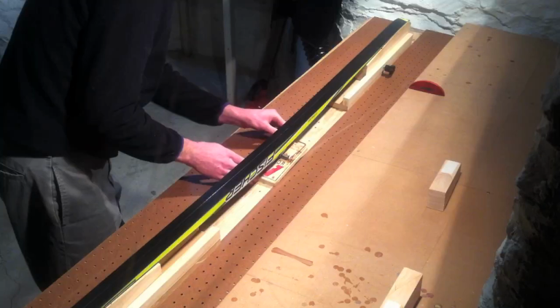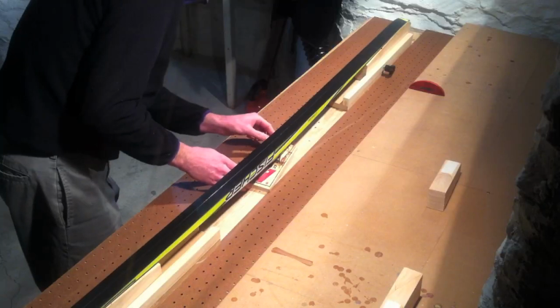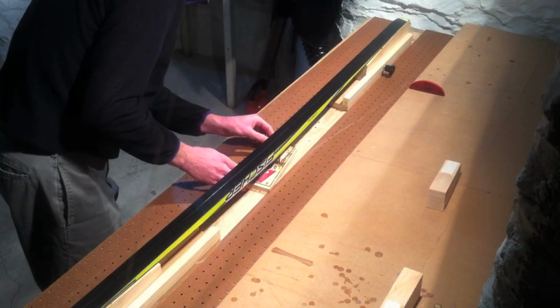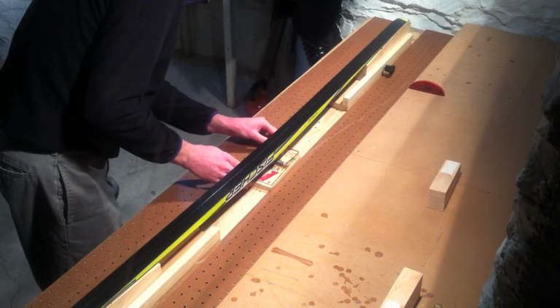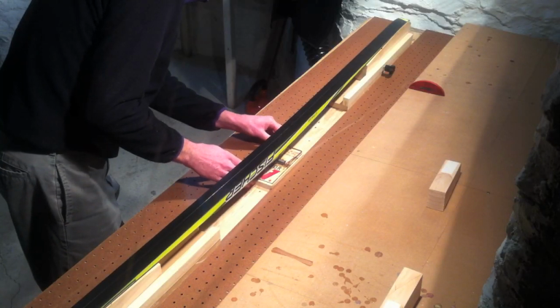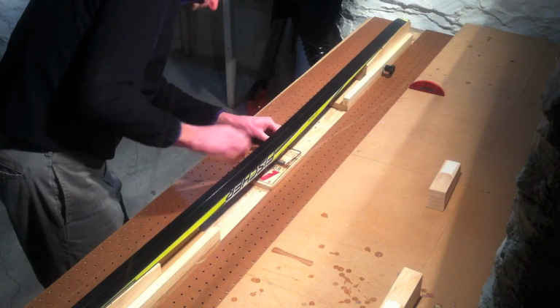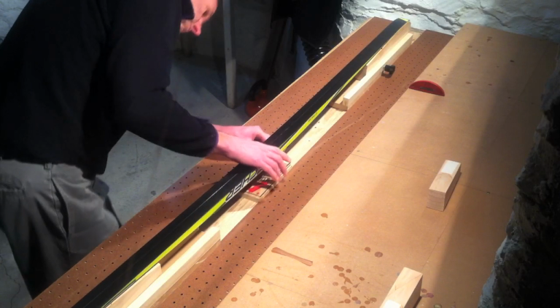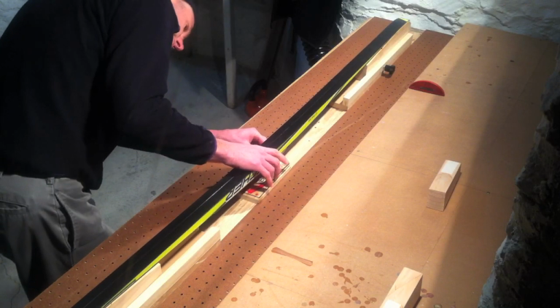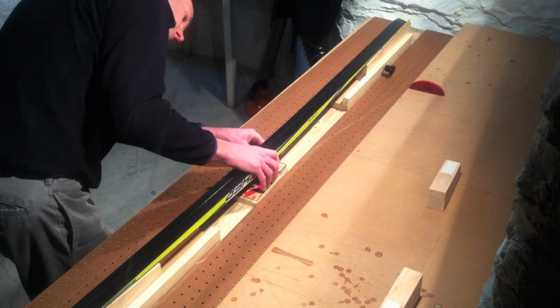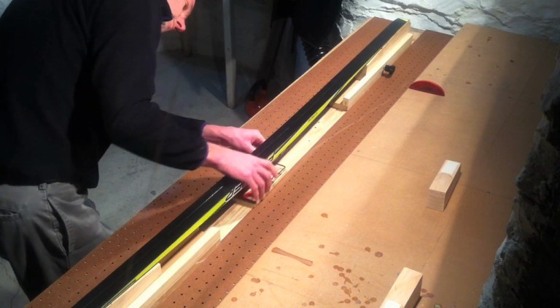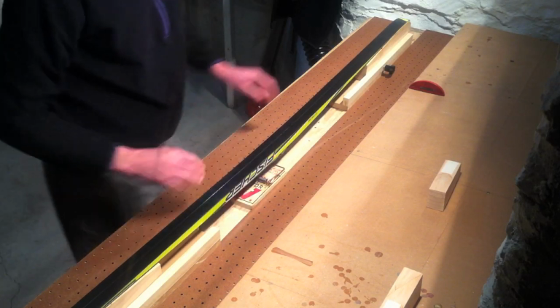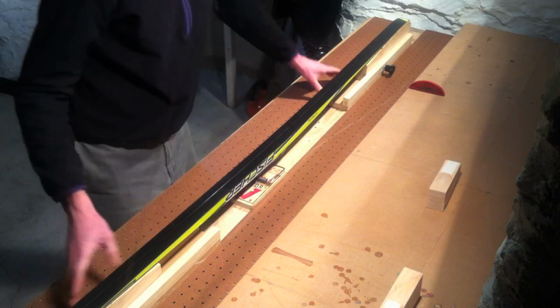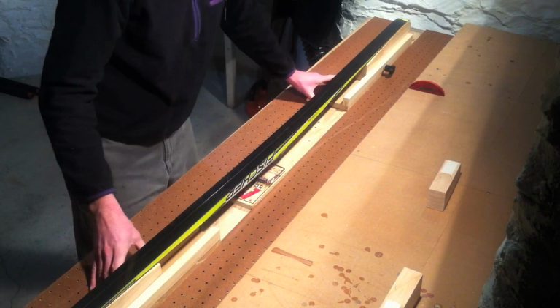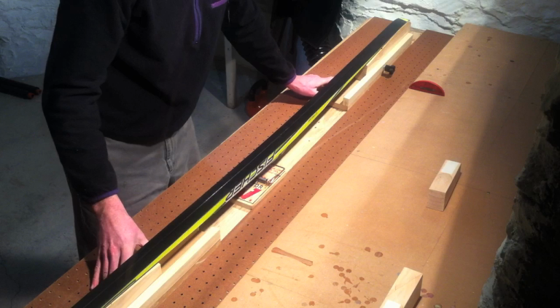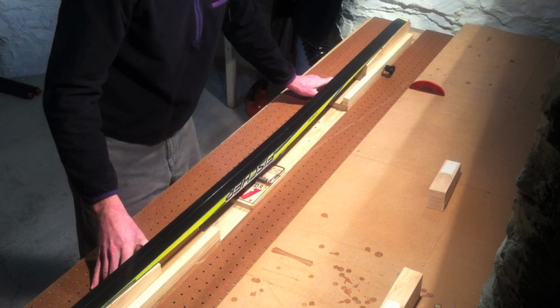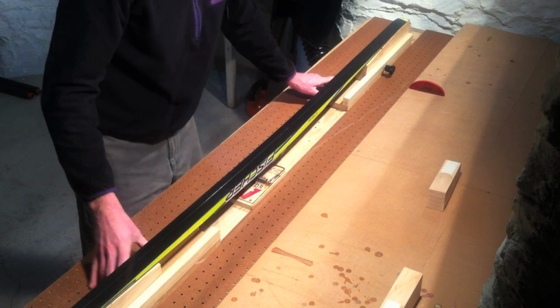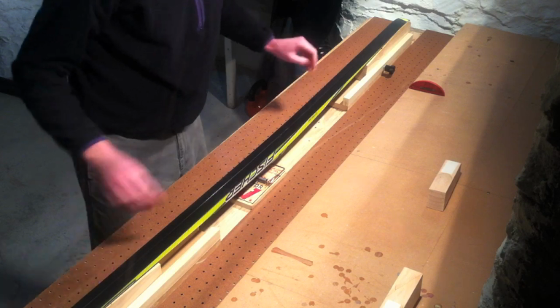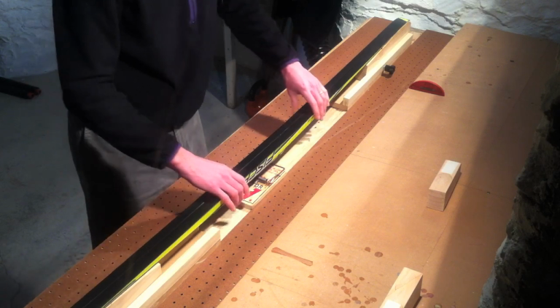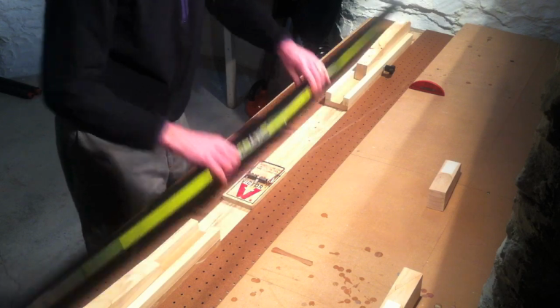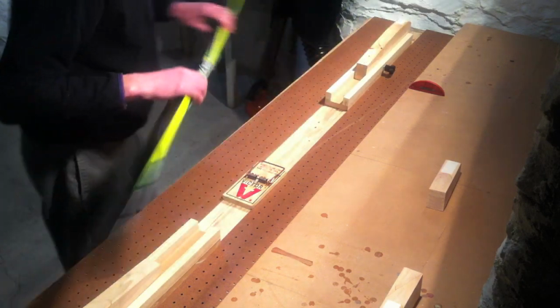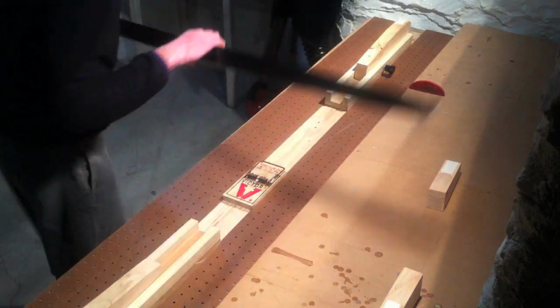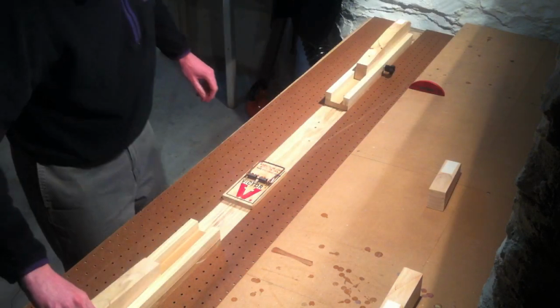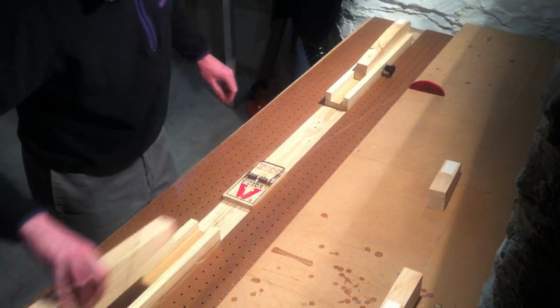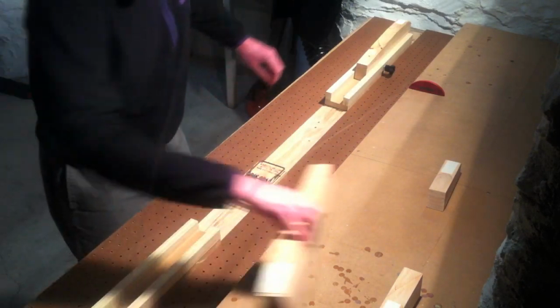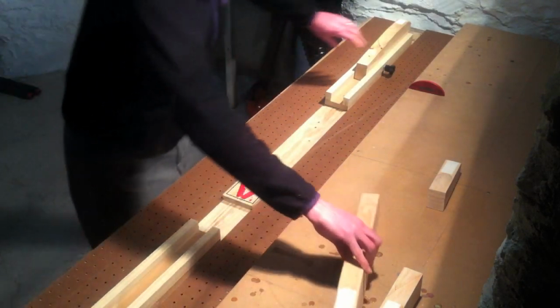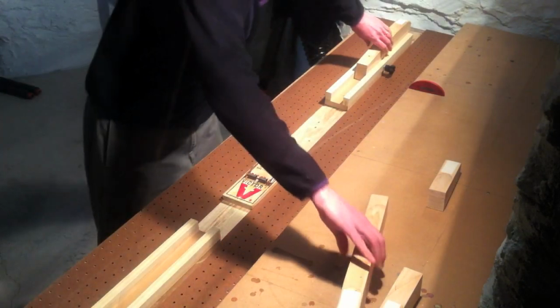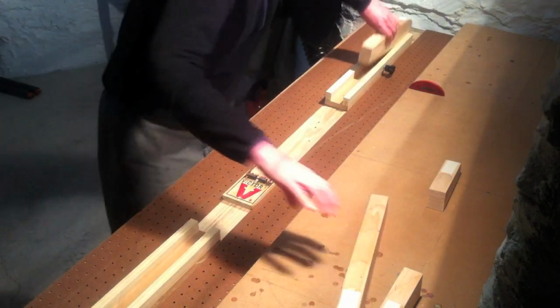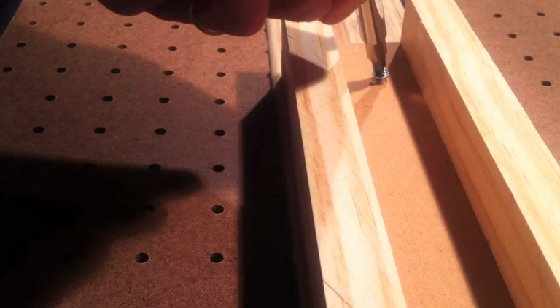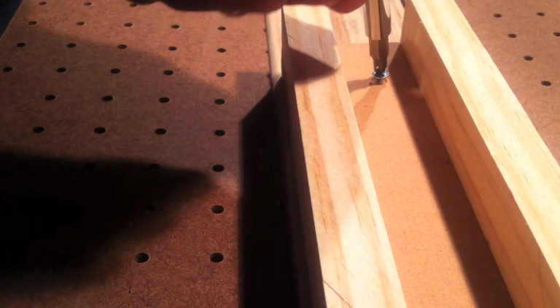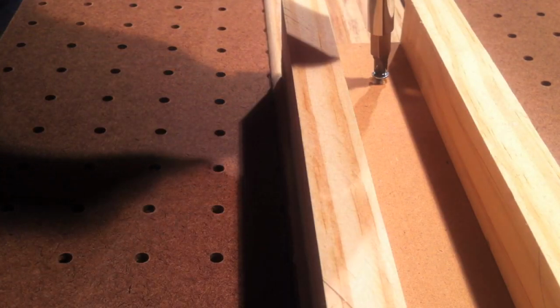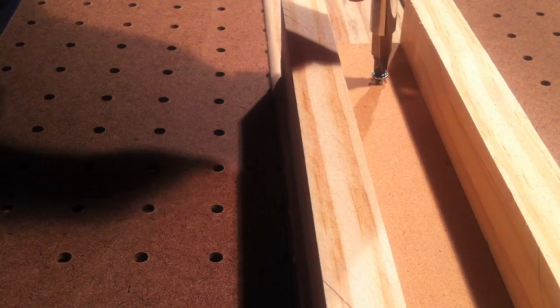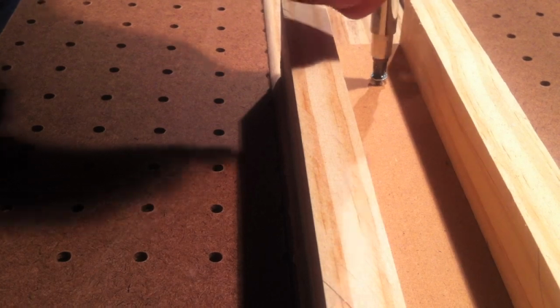Place the Rat Trap under the binding. You are now ready to mount the profile. Remove the ski and the profiles from the channels and screw into the holes in the channels and the Rat Trap.